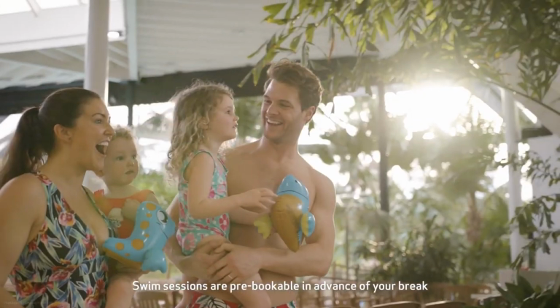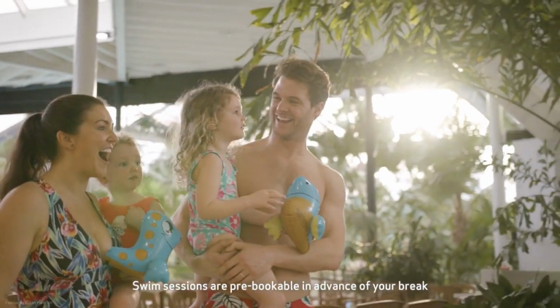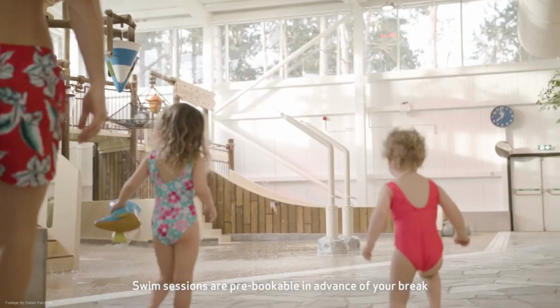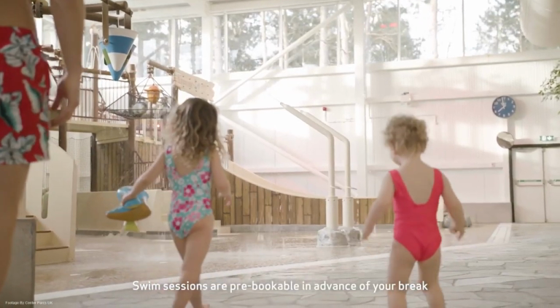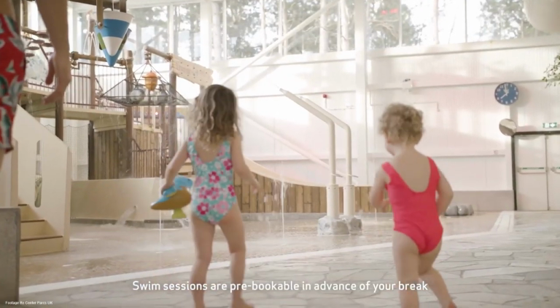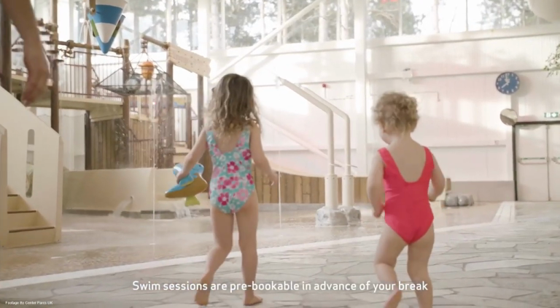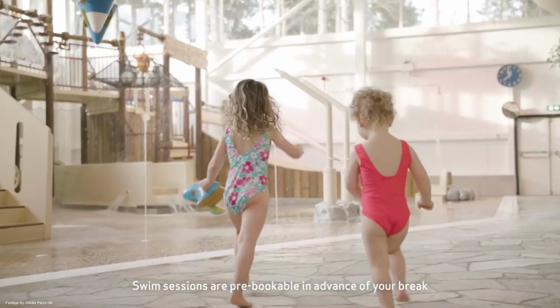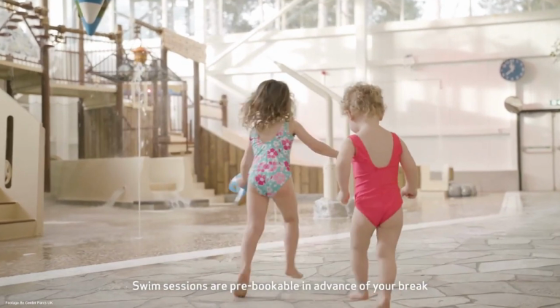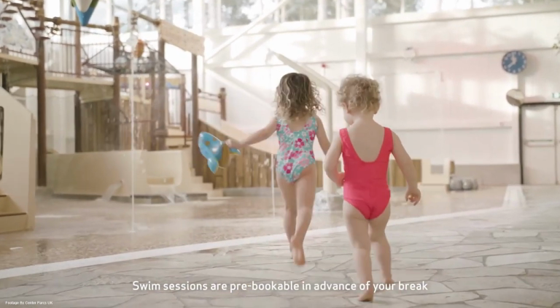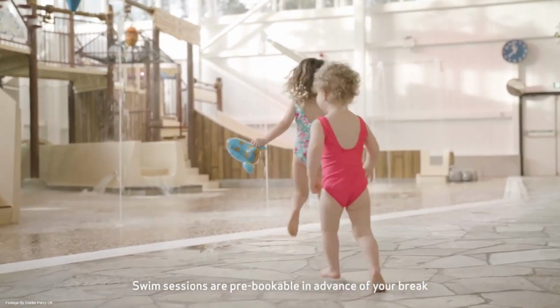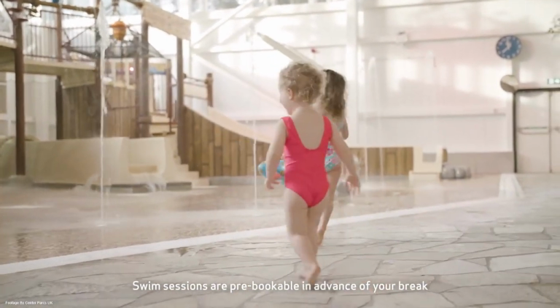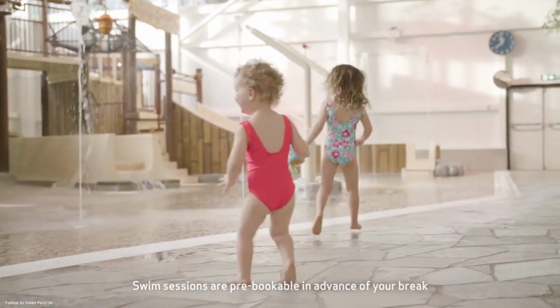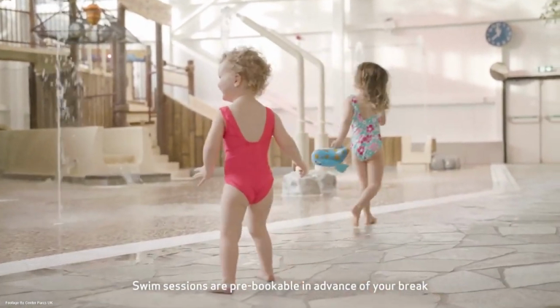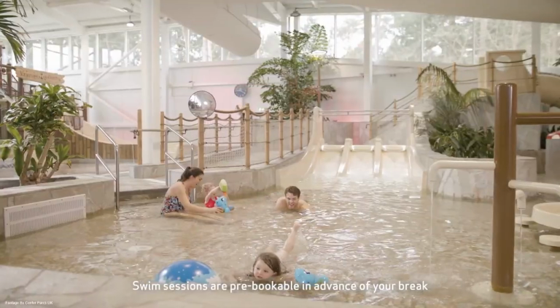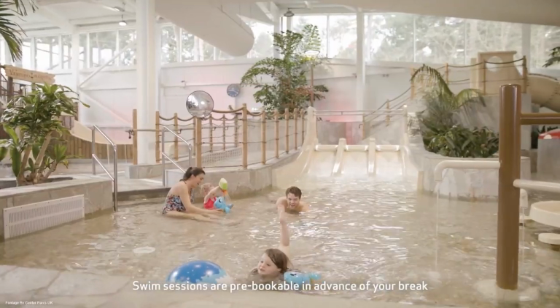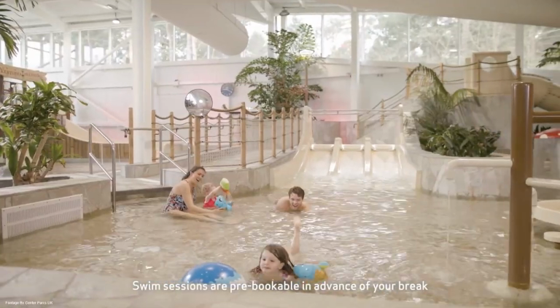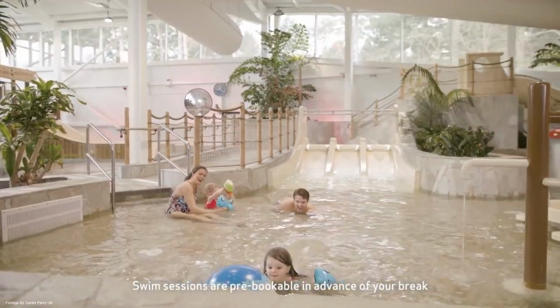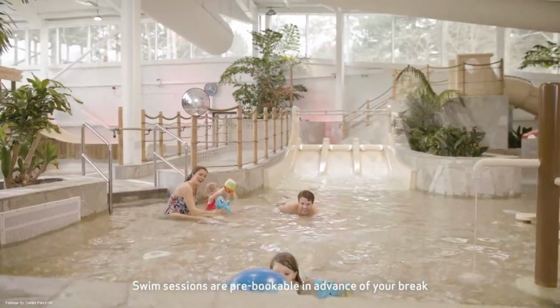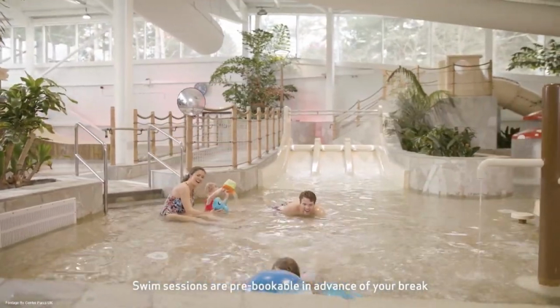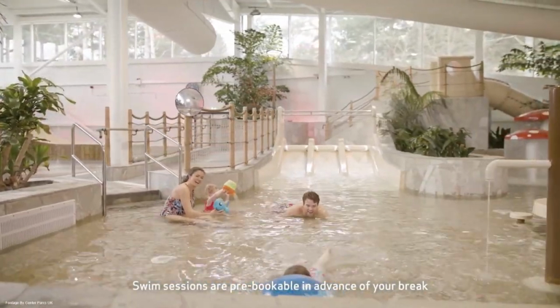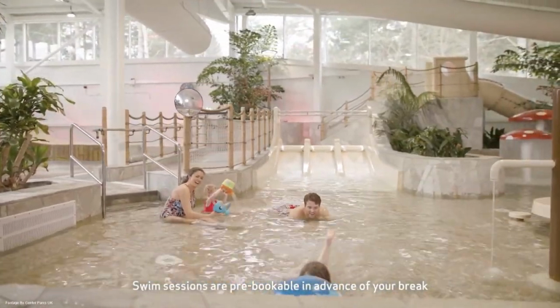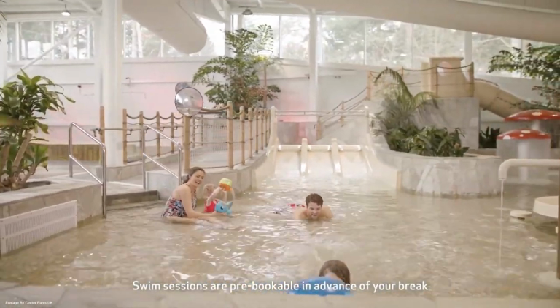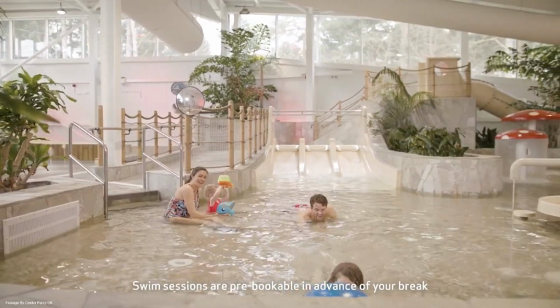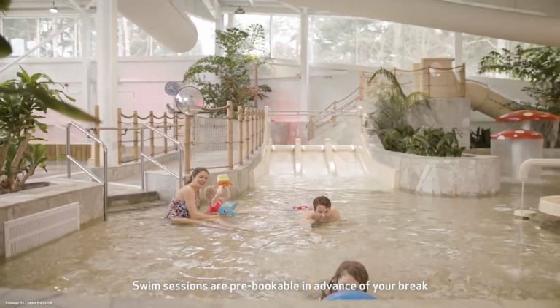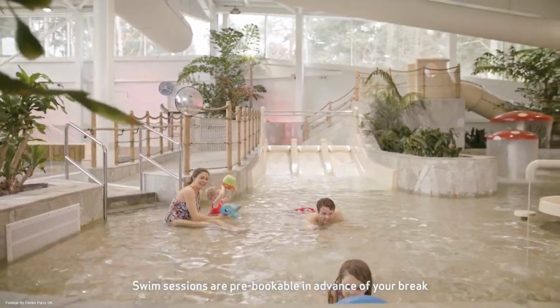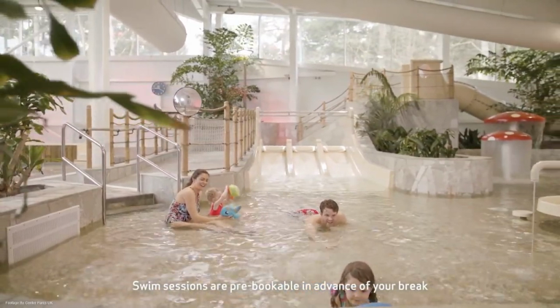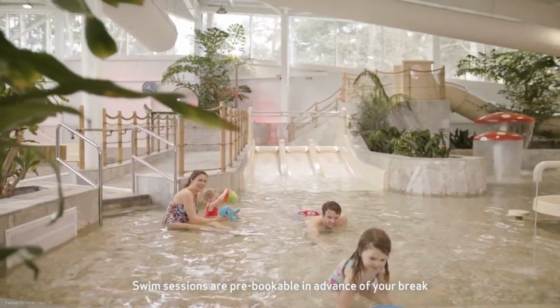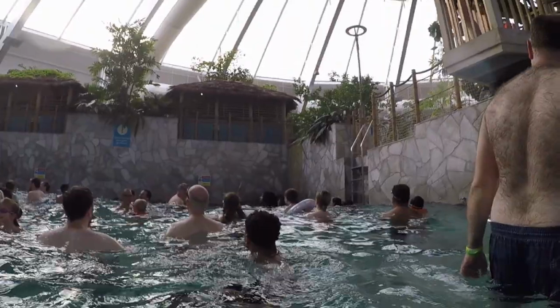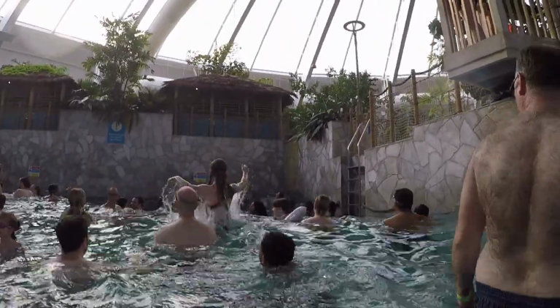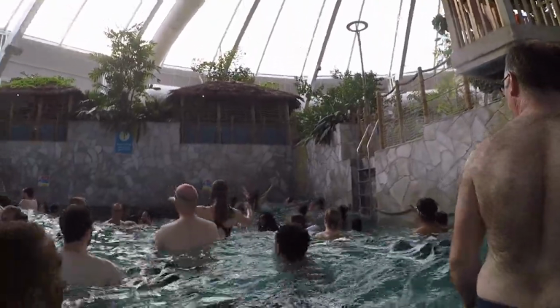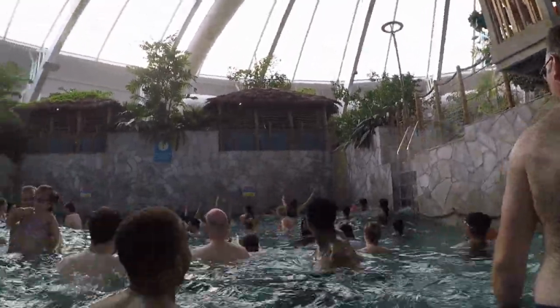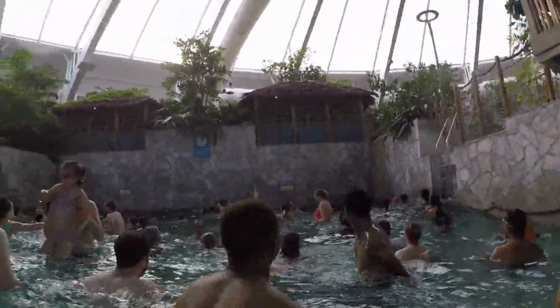There's also a splash zone area inside this water park with various interactive water features, such as a large bucket. It was quite tight trying to fit everything into two hours, however I did have two slots. The time slots are controlled by a coloured band system.